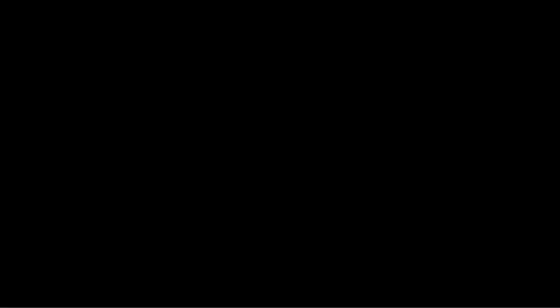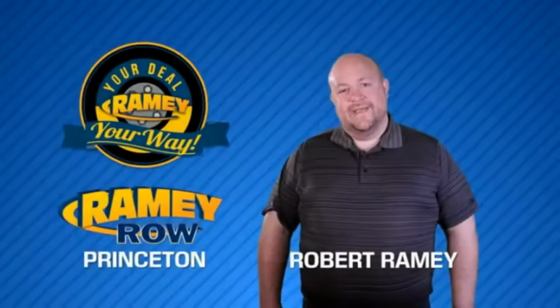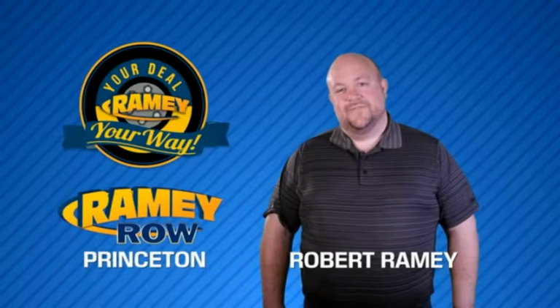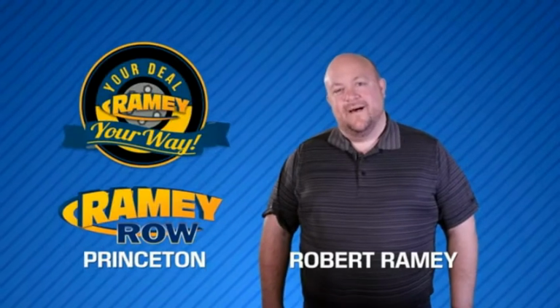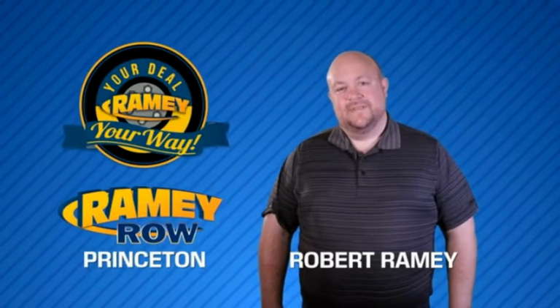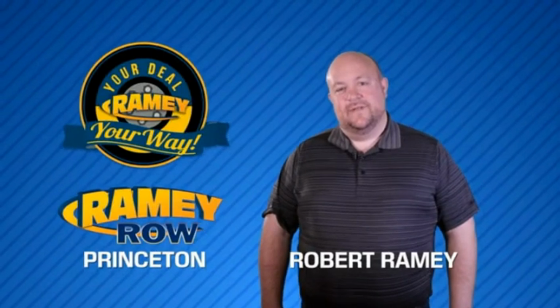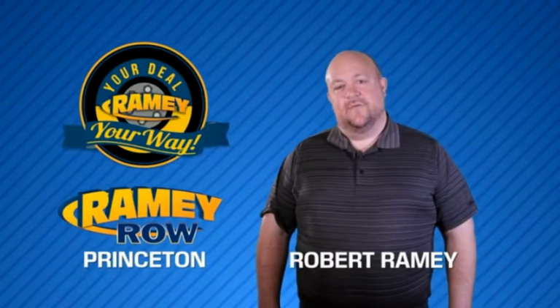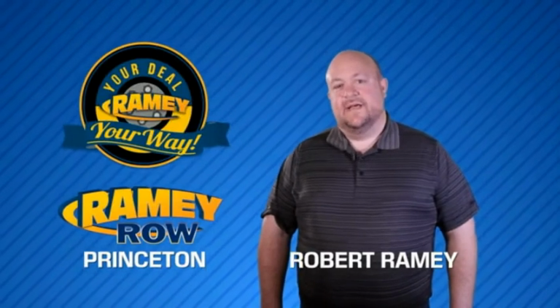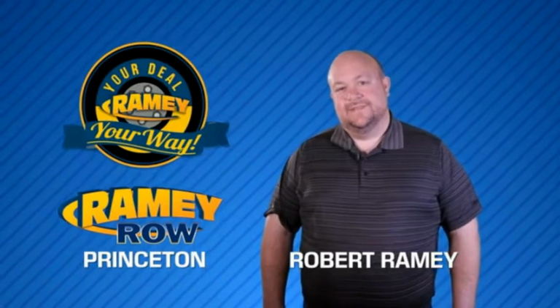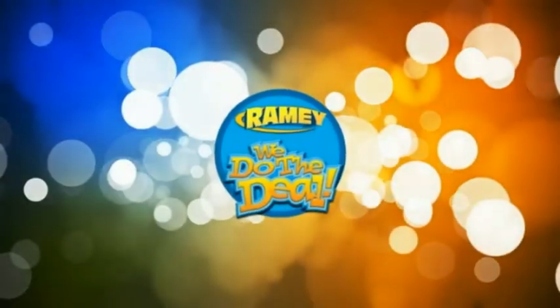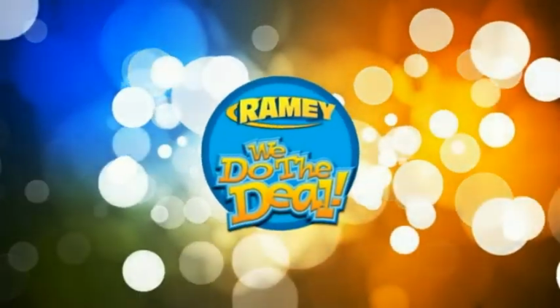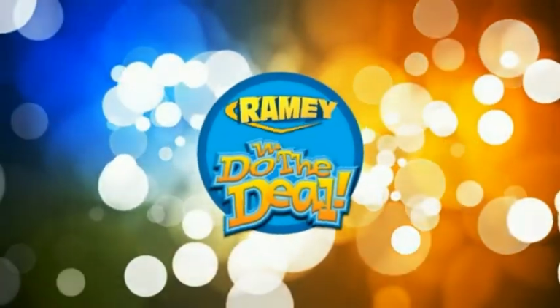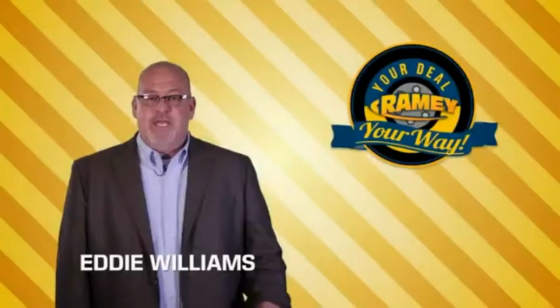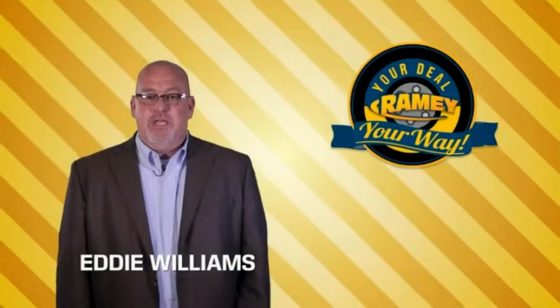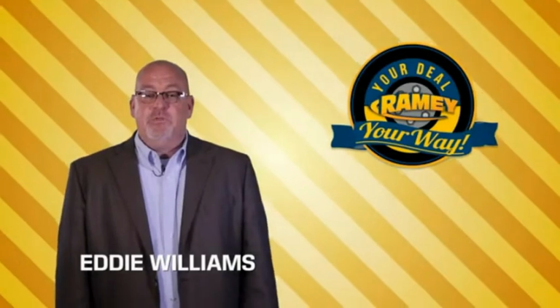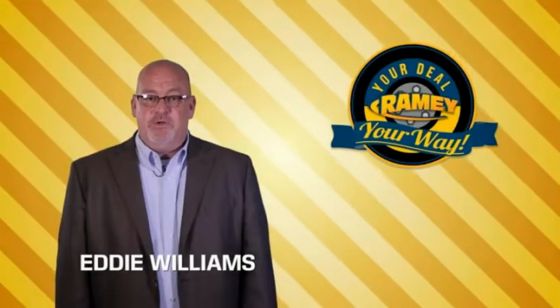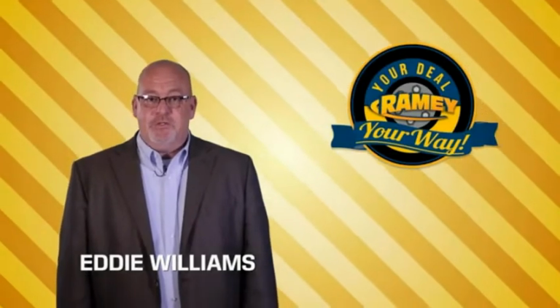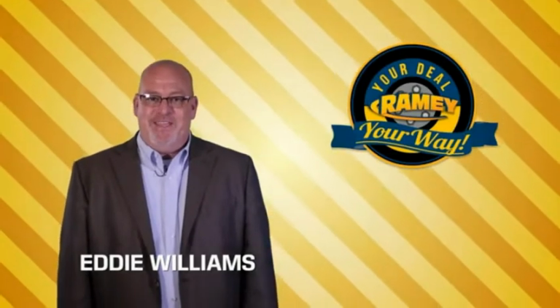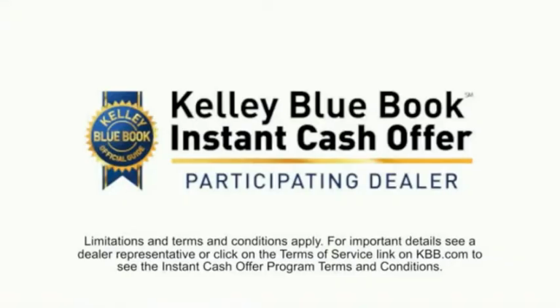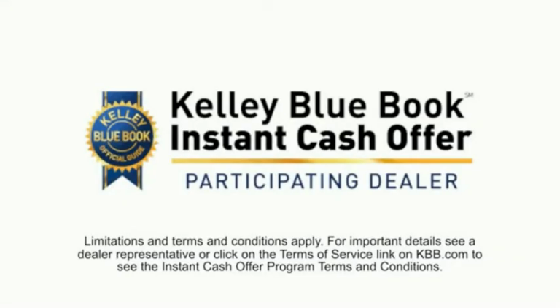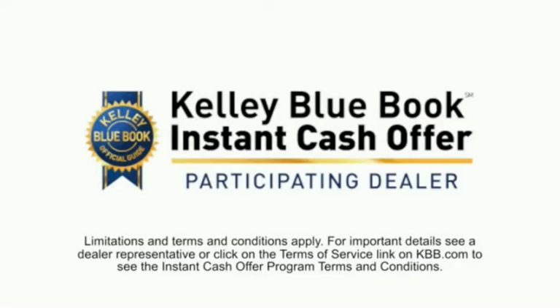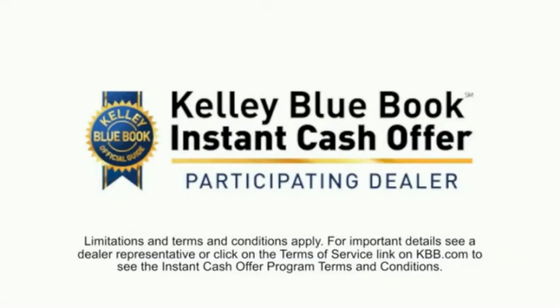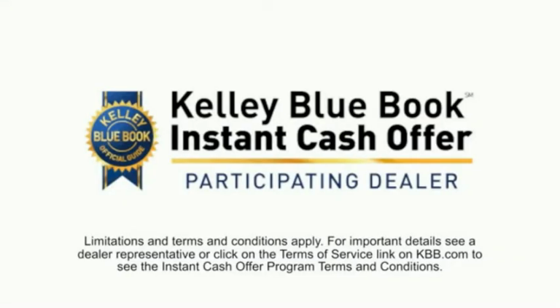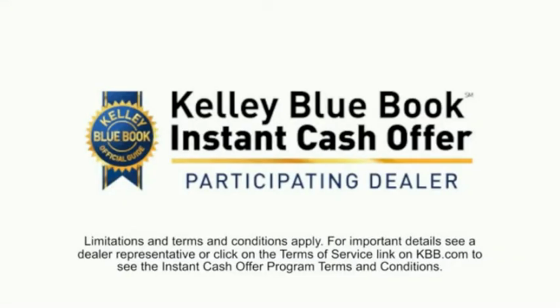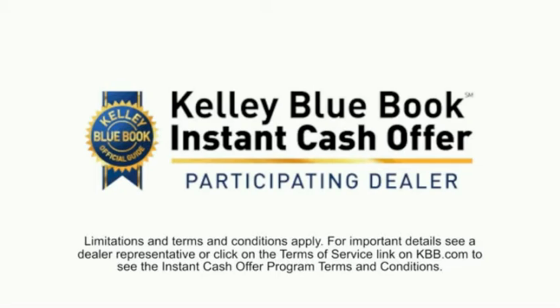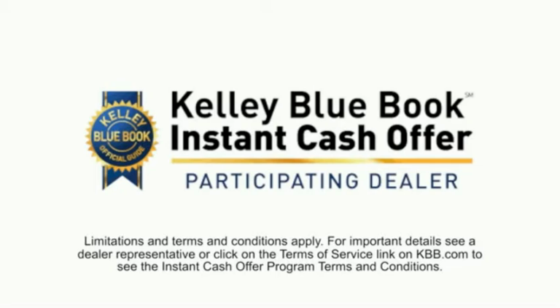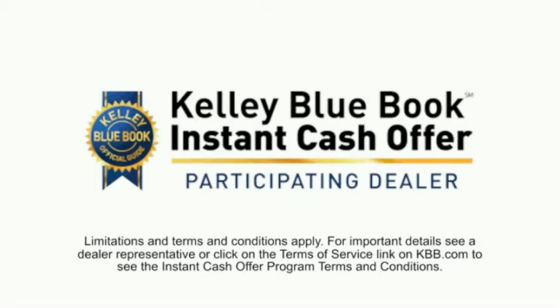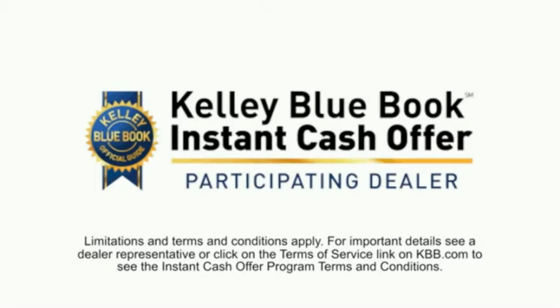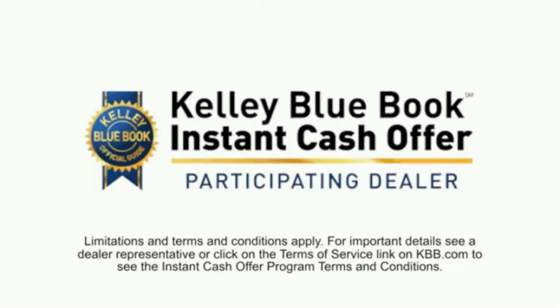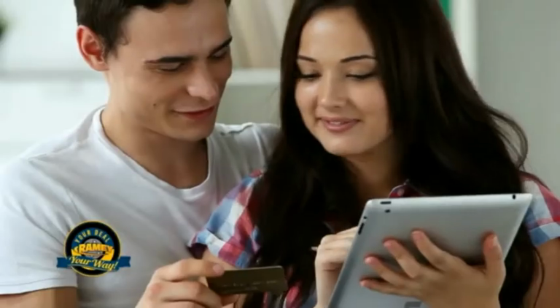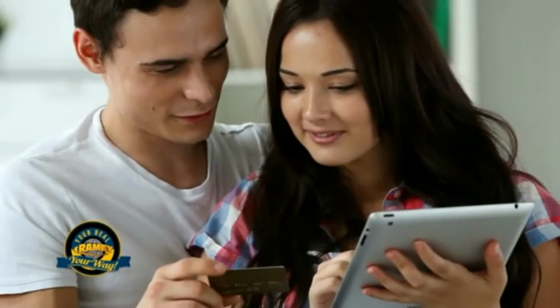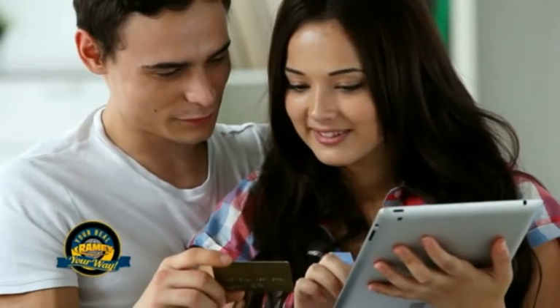For years, Rainy Auto Group has been doing the deal with our customers. We do the deal. Times are changing. We're still doing the deal, just better. Now you can shop online and do your deal your way — from shopping to valuing your trade and negotiating a price. You can do it all from home.